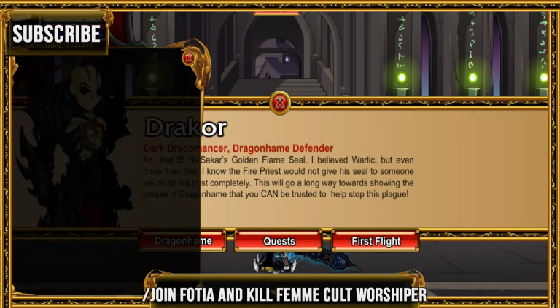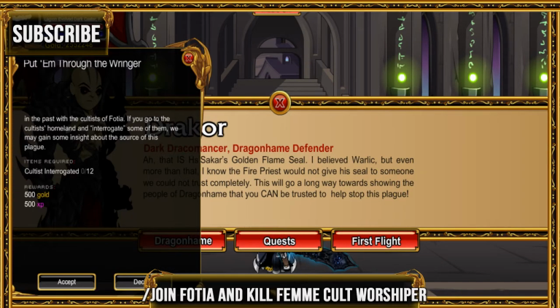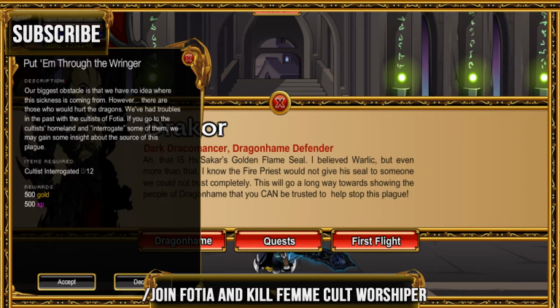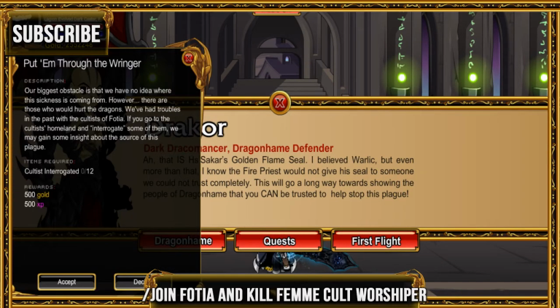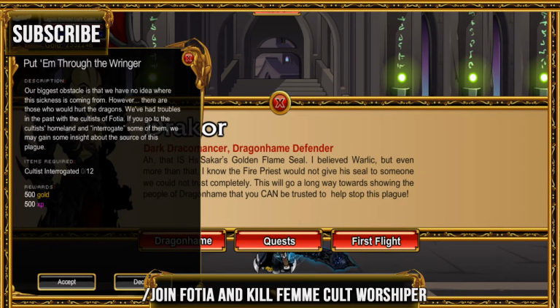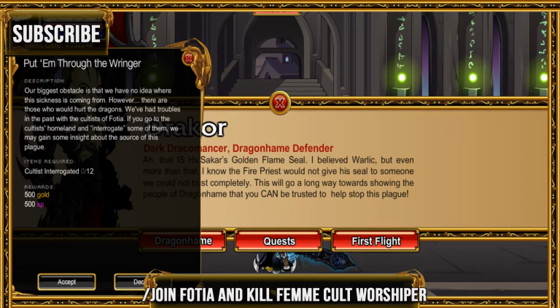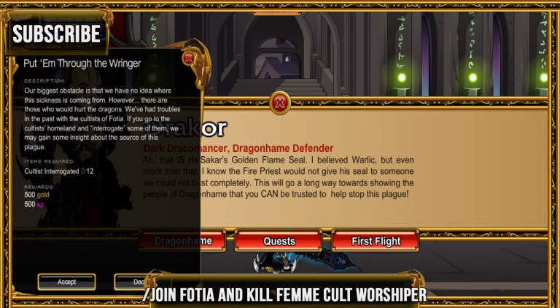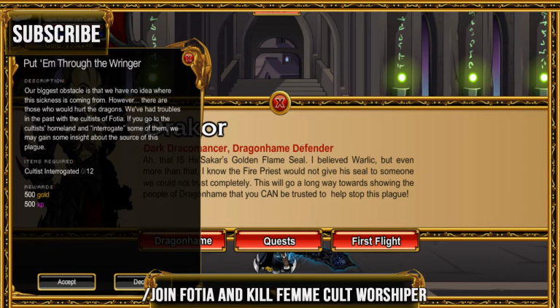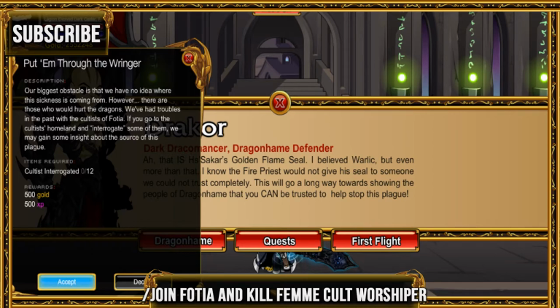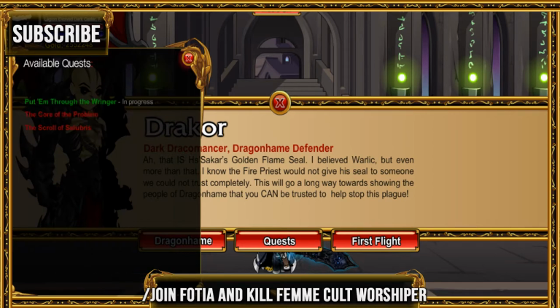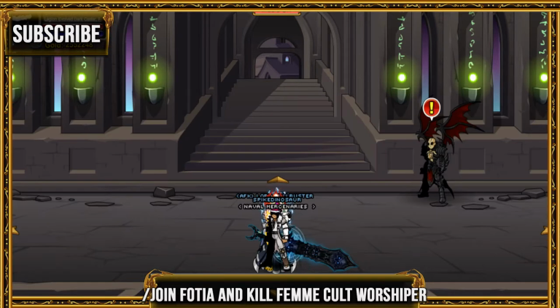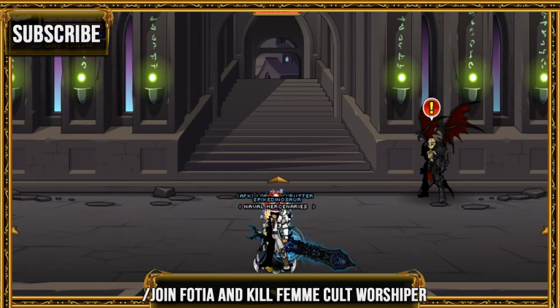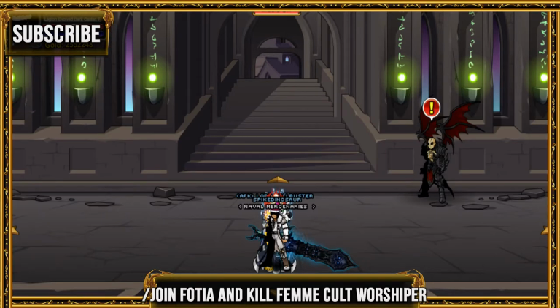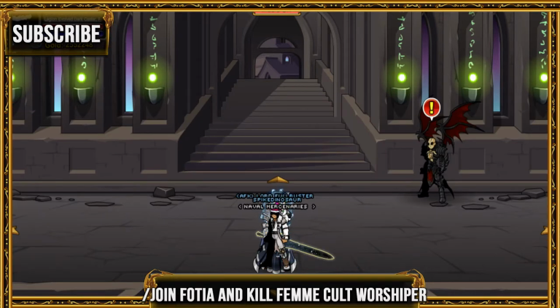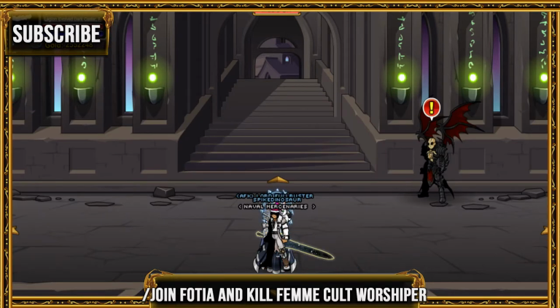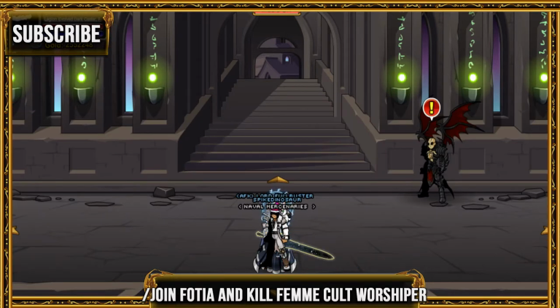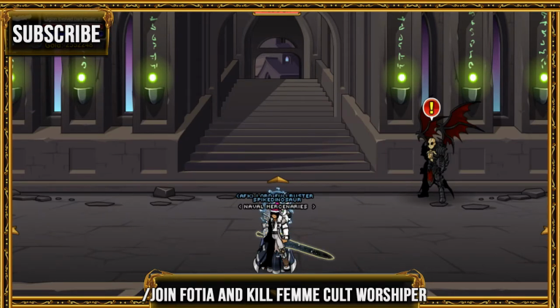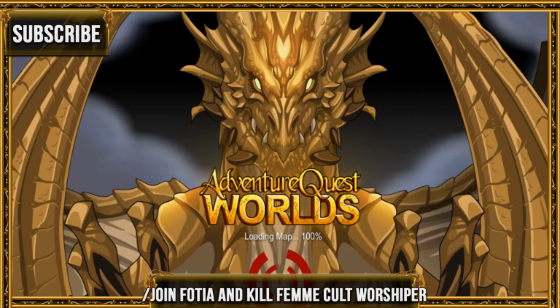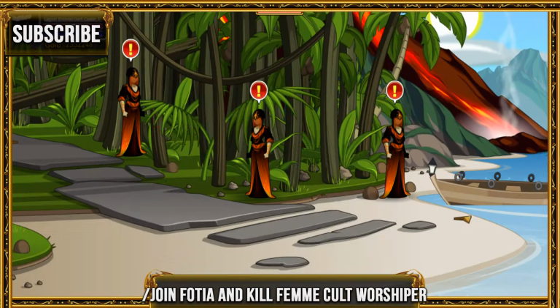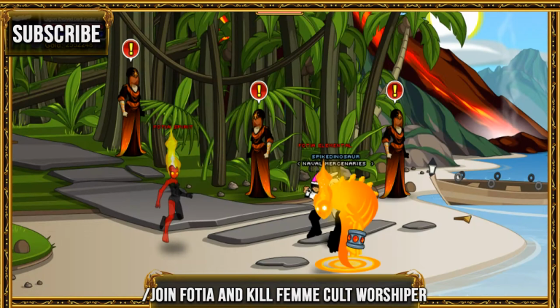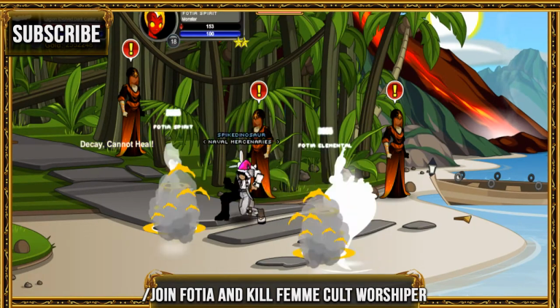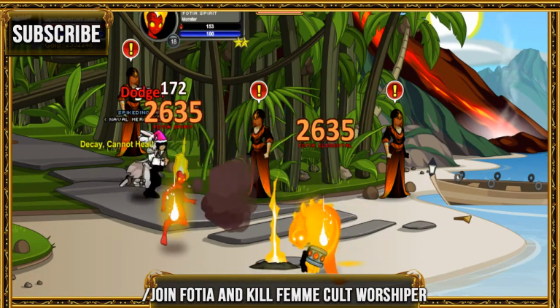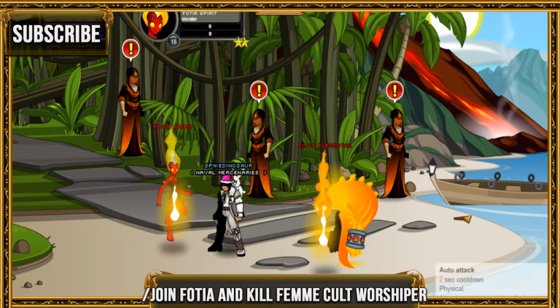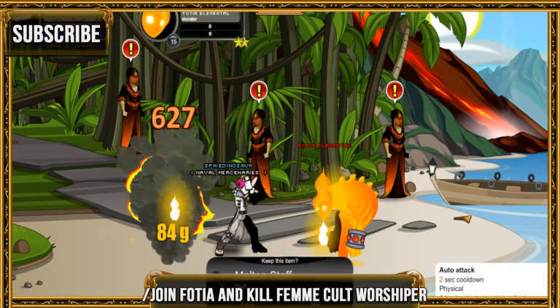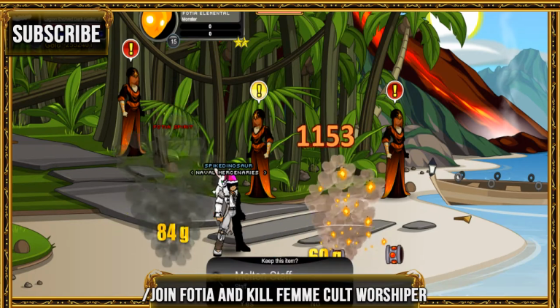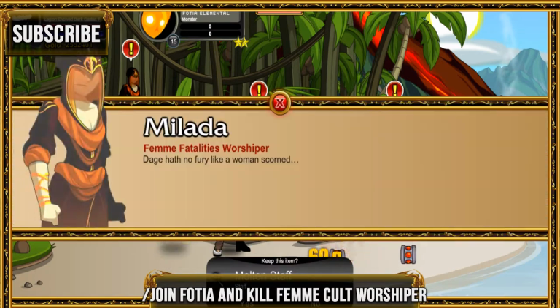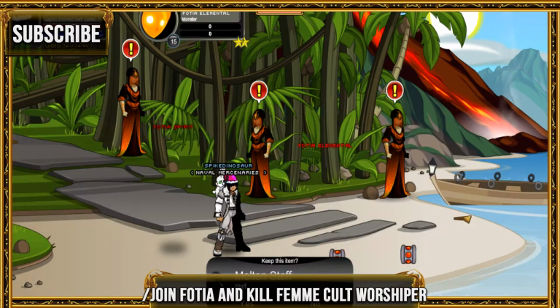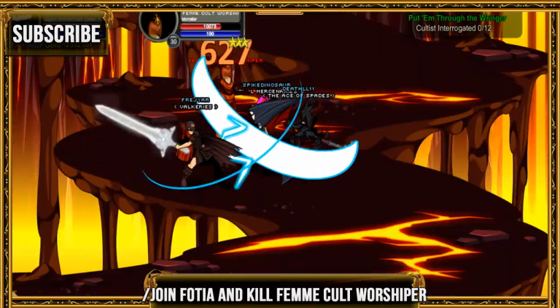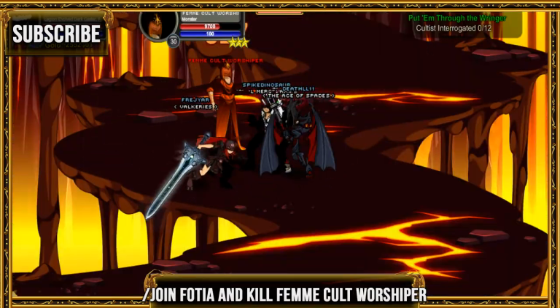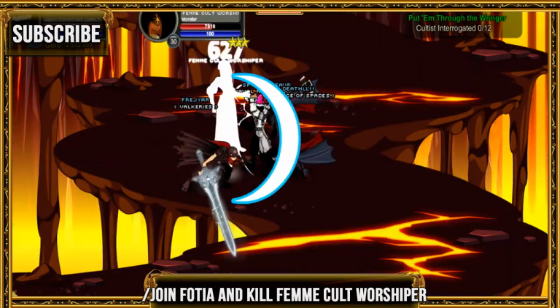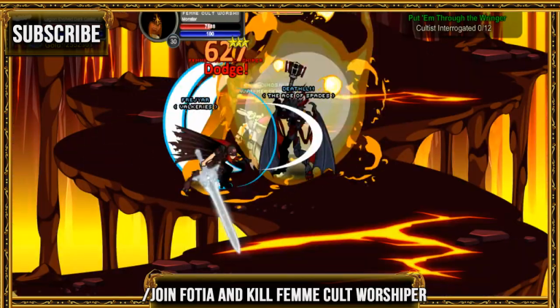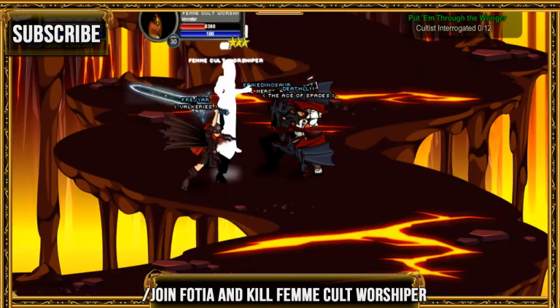For the next quest, go ahead and join Fortia — I think that's what he said — and kill the cutlass worshippers, which are on the last floors.